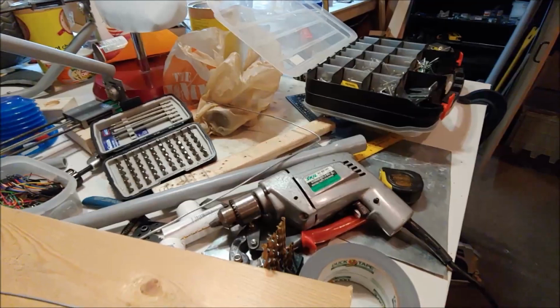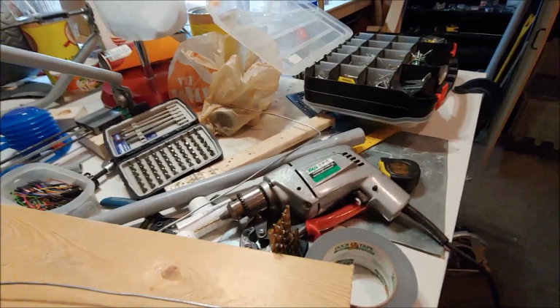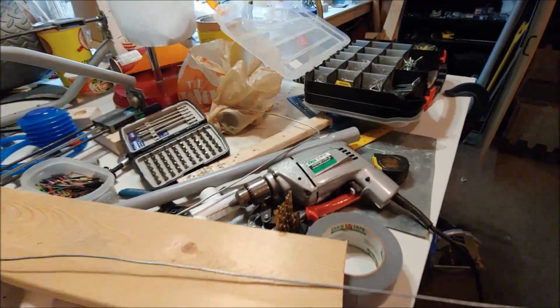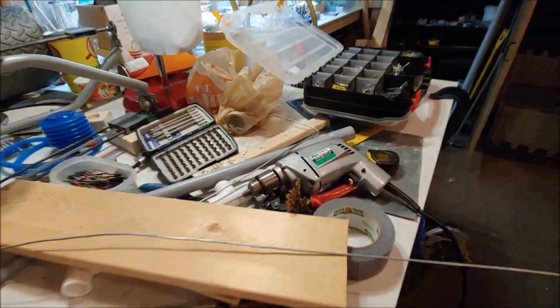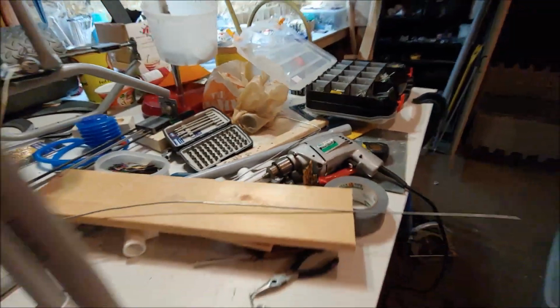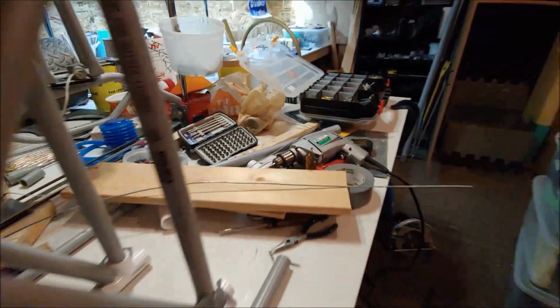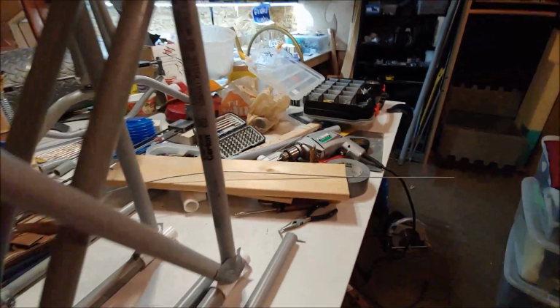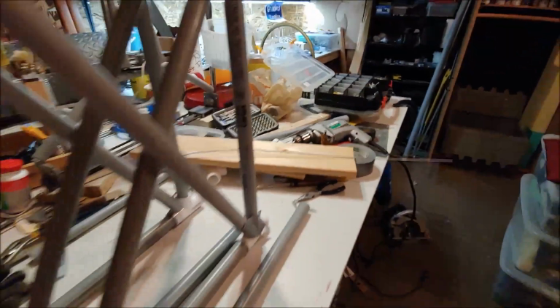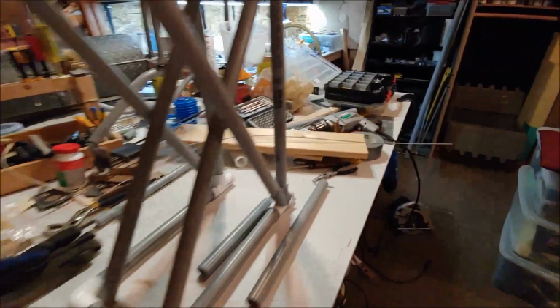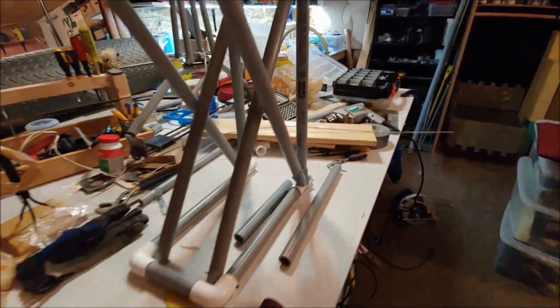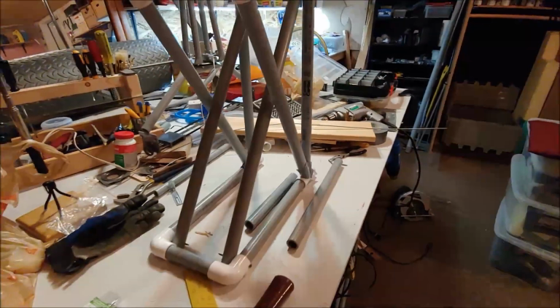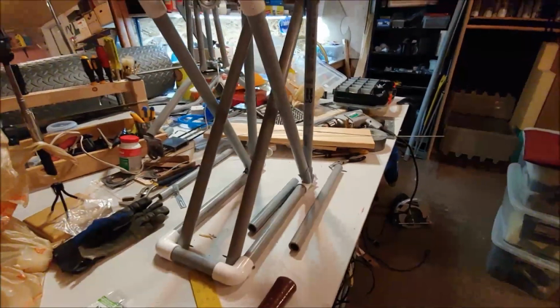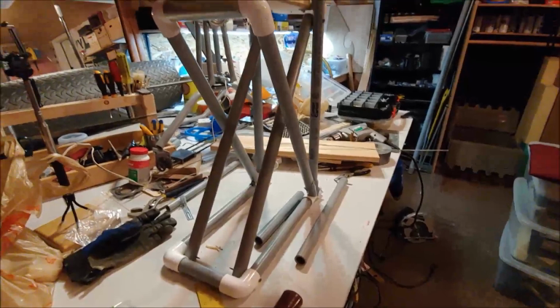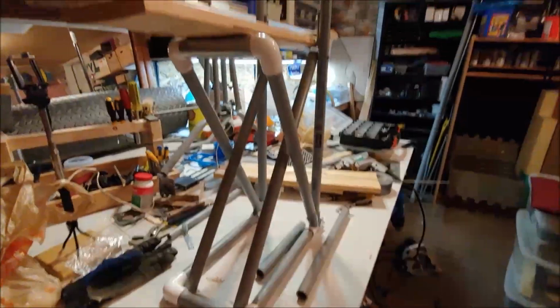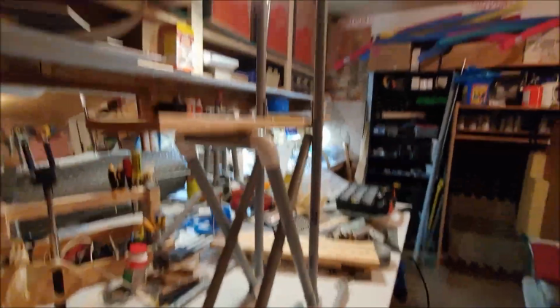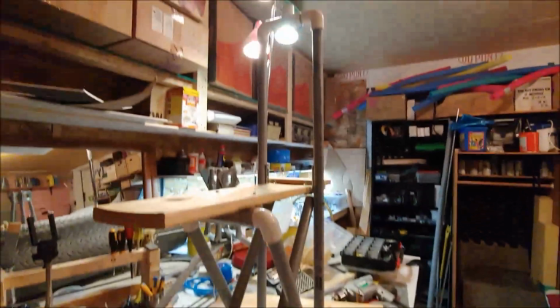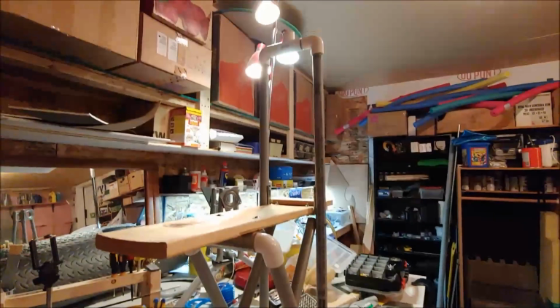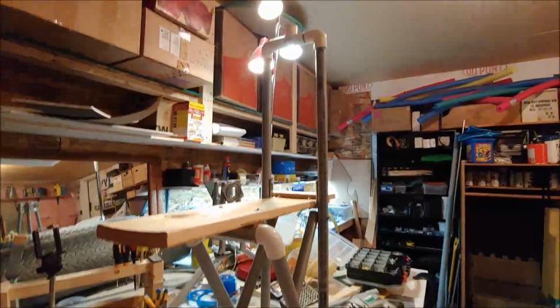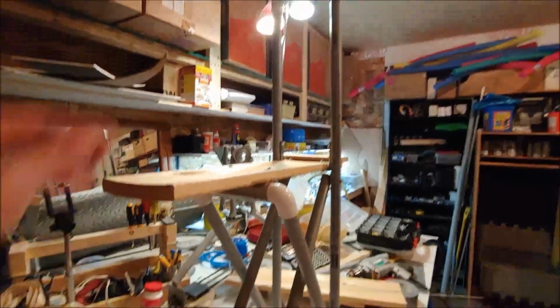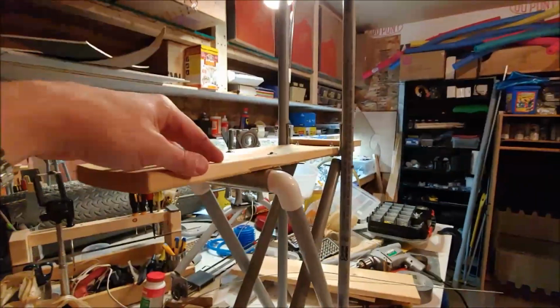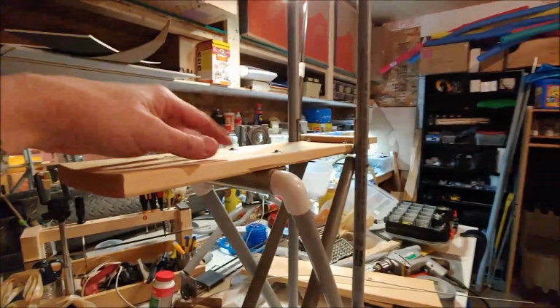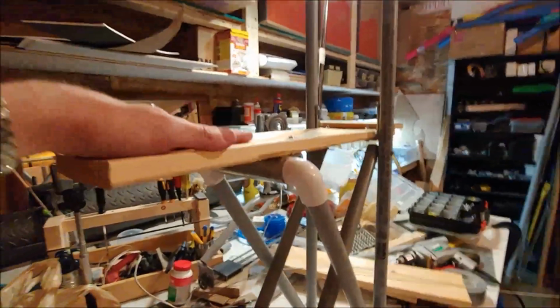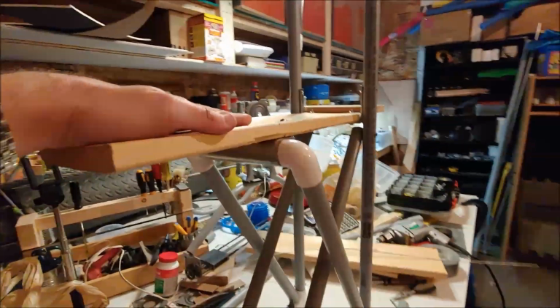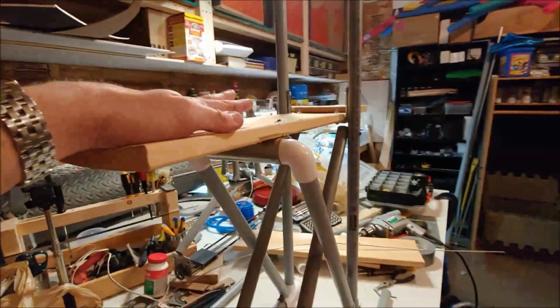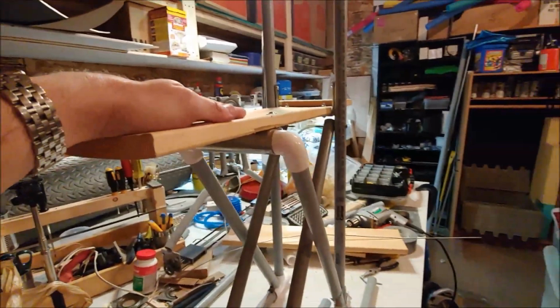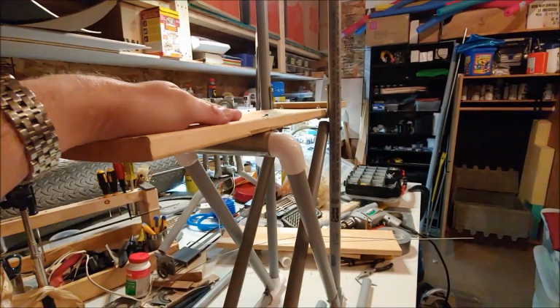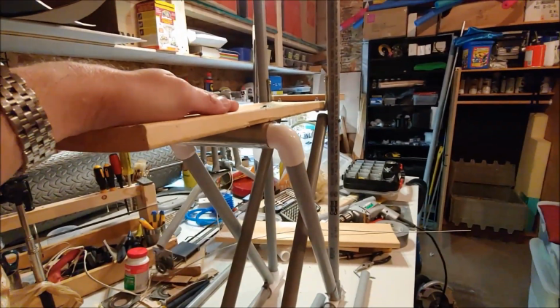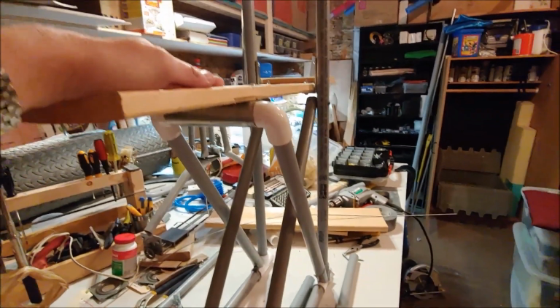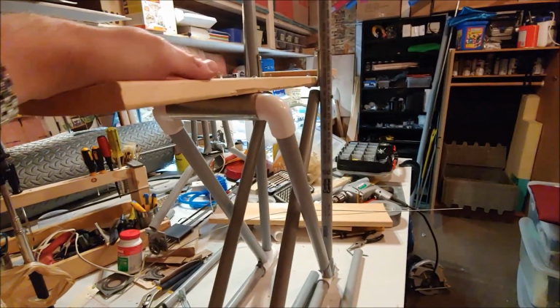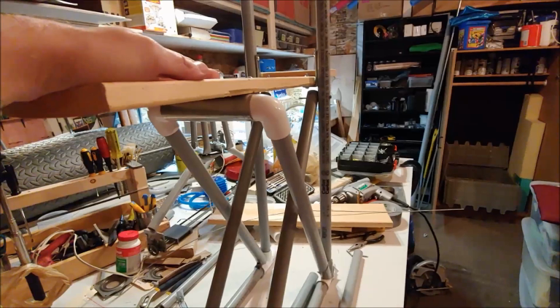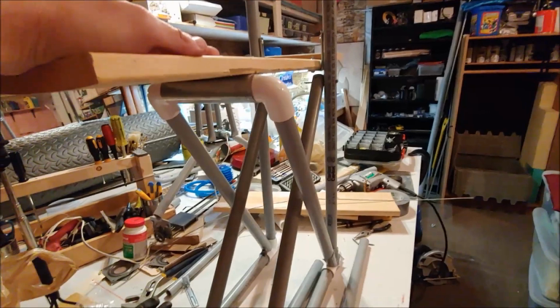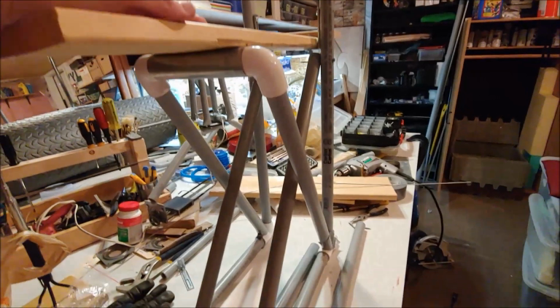After making another mess of tools and stuff, I have approximated what I had before, and I can stand on this and it will support my weight, which is good of course.